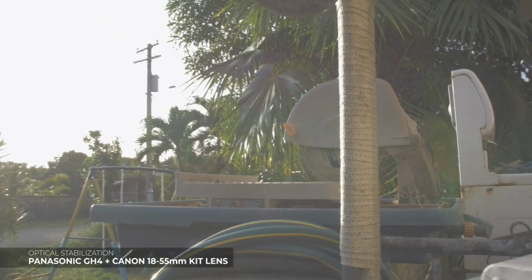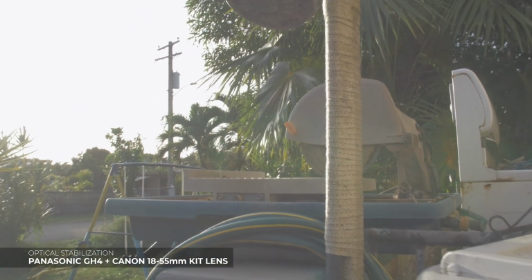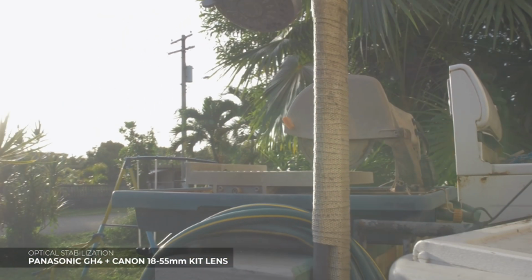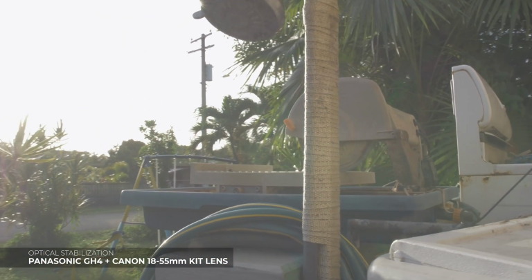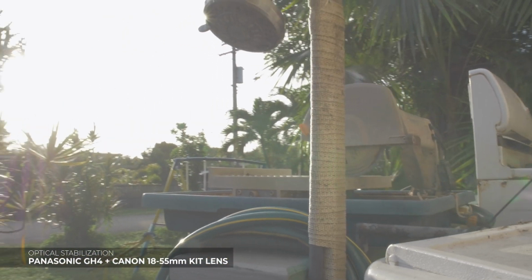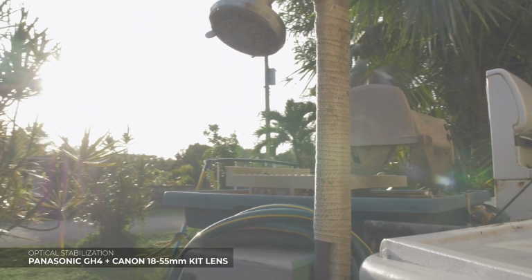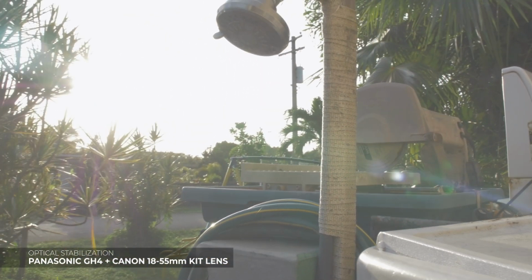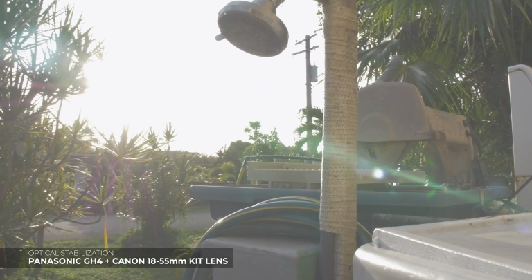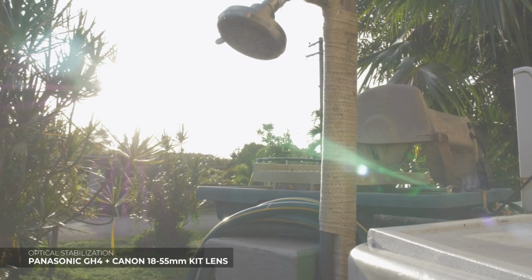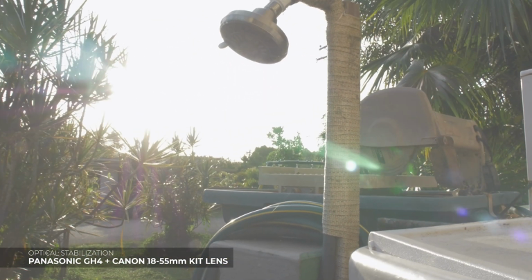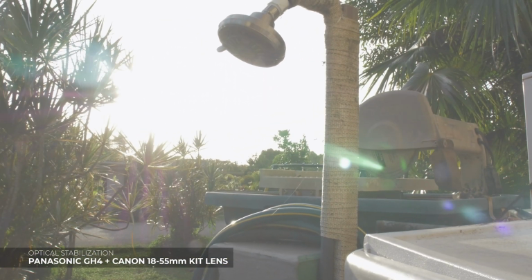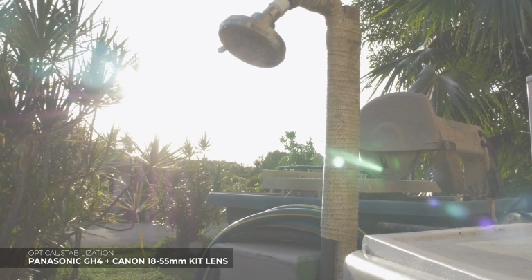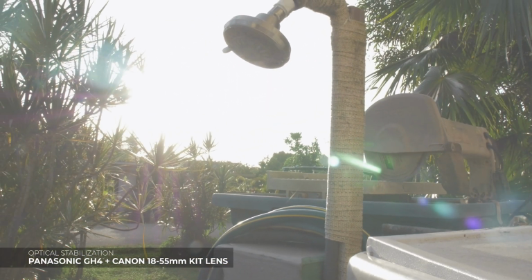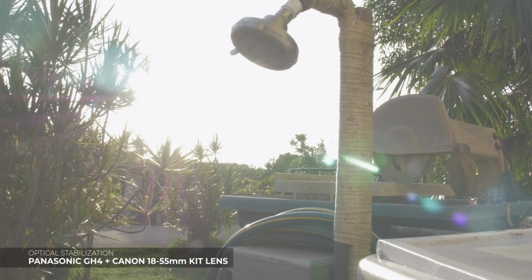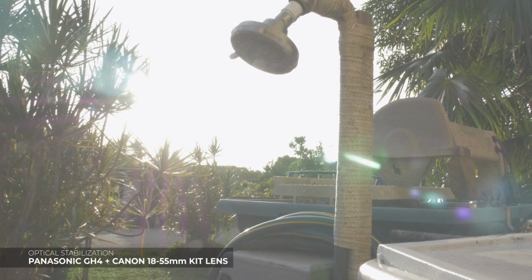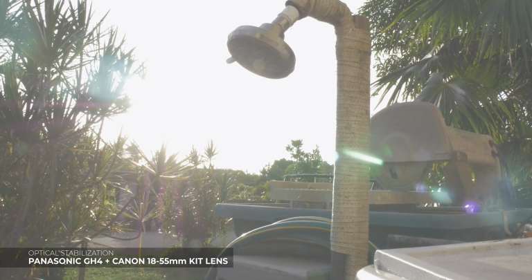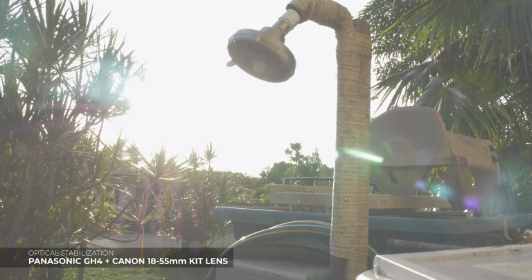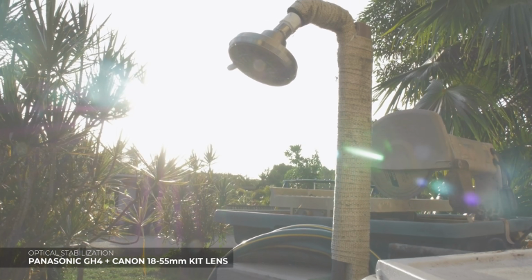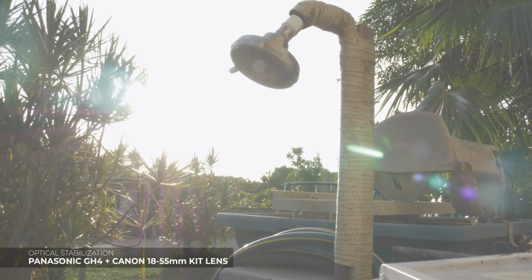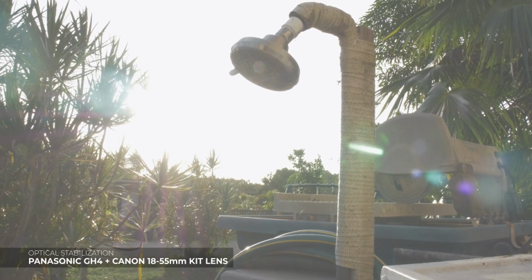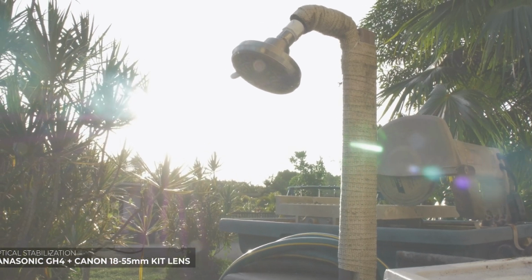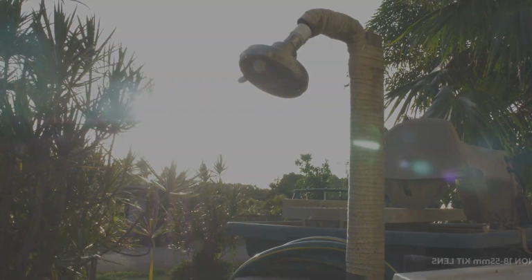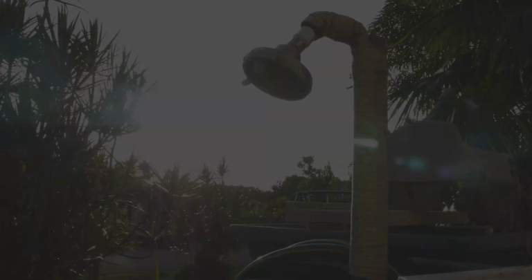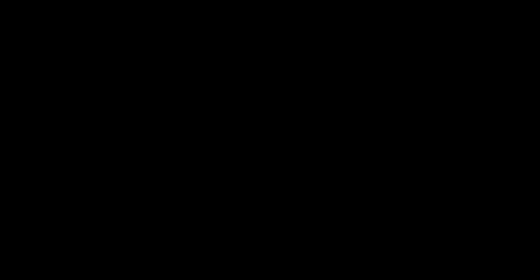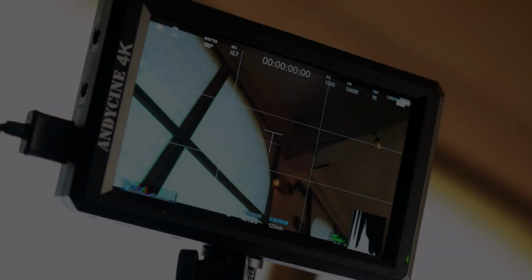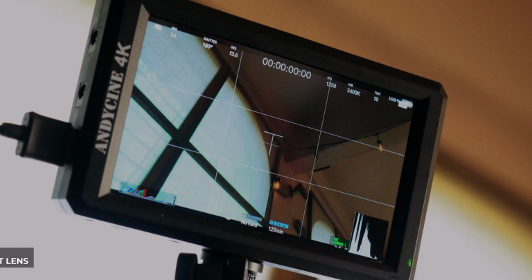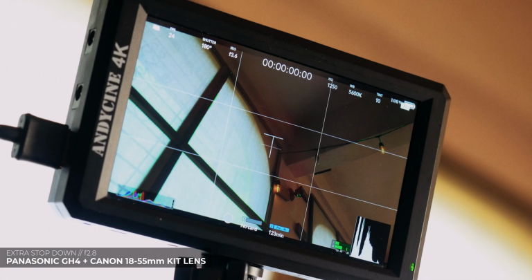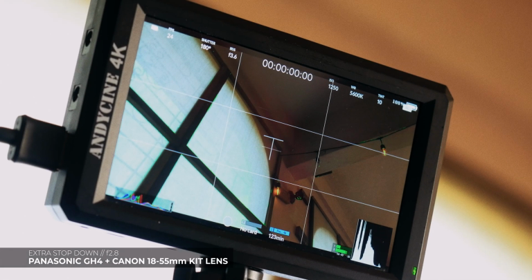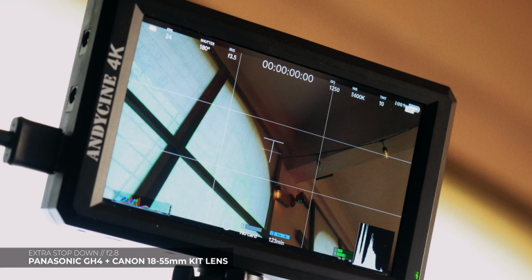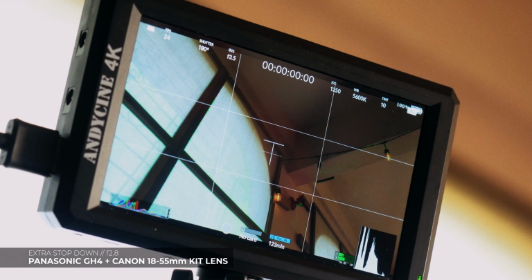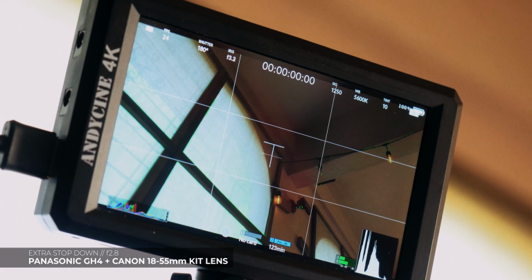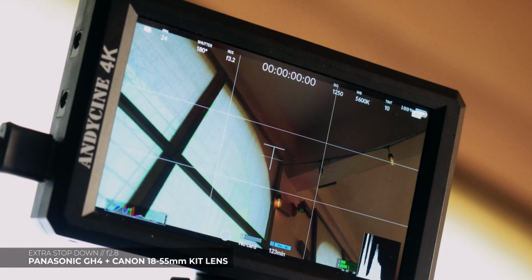Any questions, comments, or concerns, or if you have any difficulties getting this installation onto your Micro Four Thirds, hit me up in the comments below. Otherwise I'll see y'all in one of my next videos.